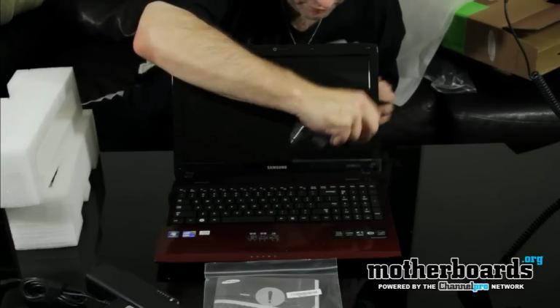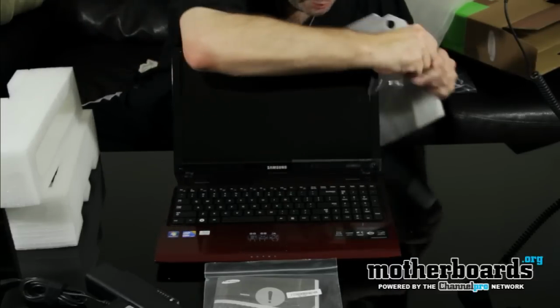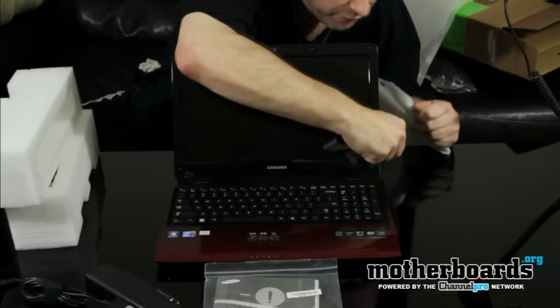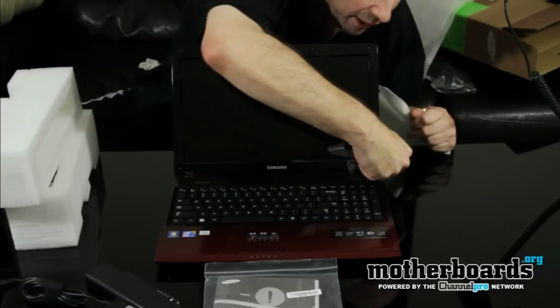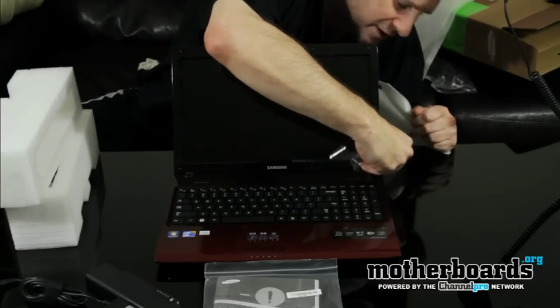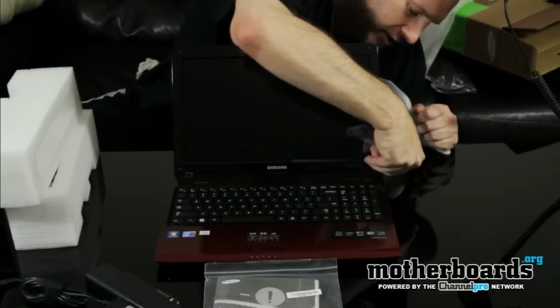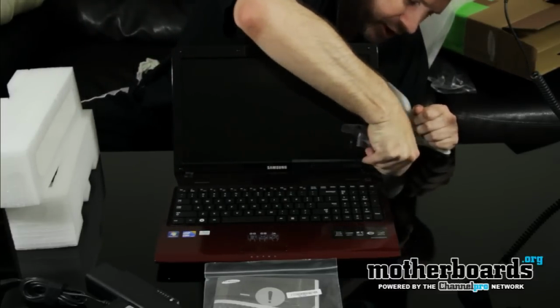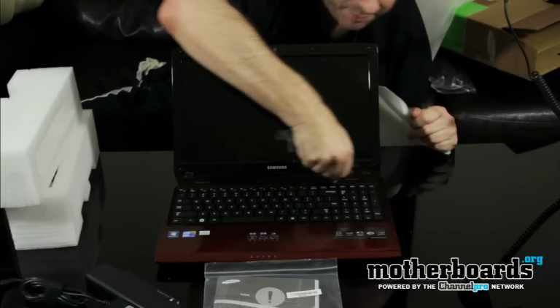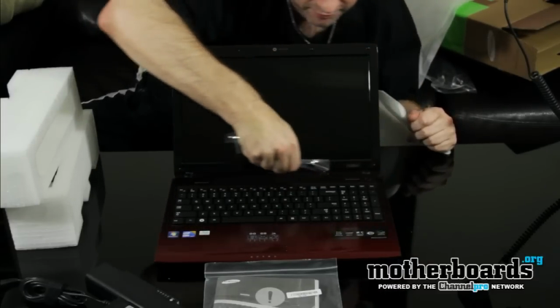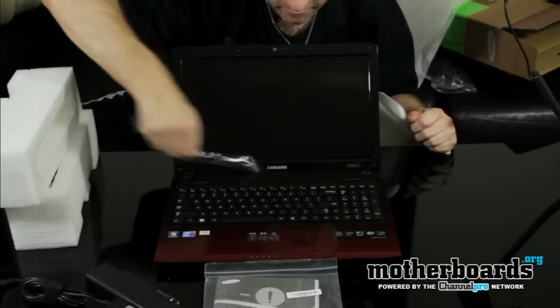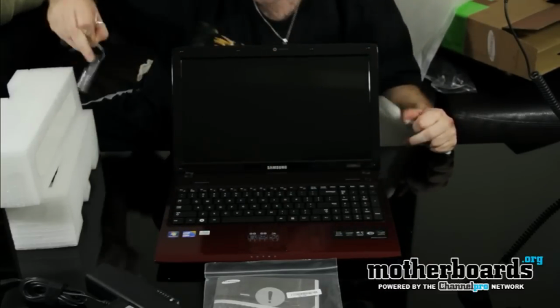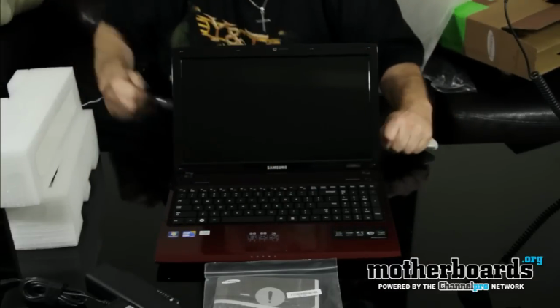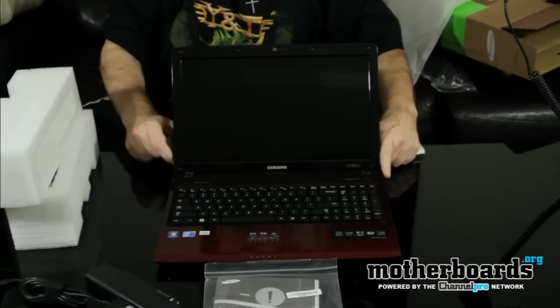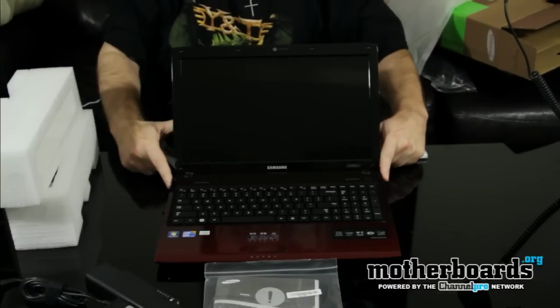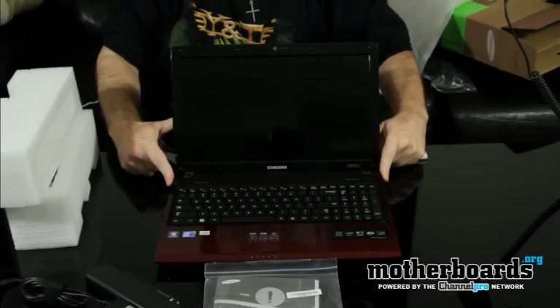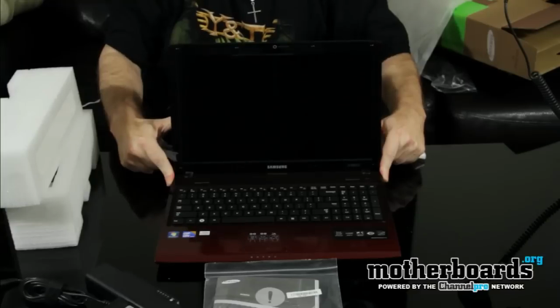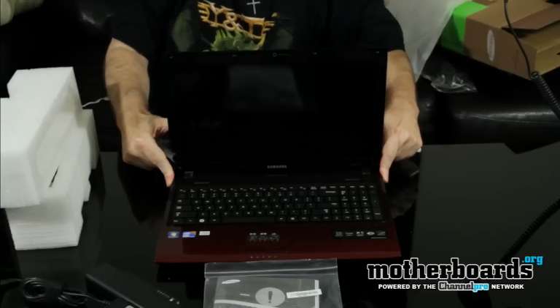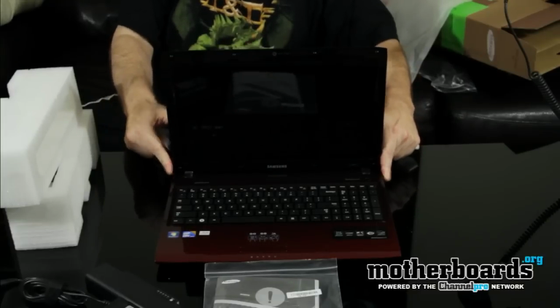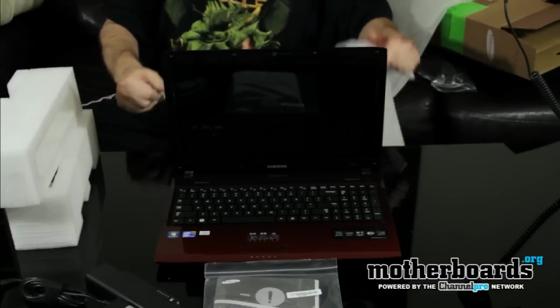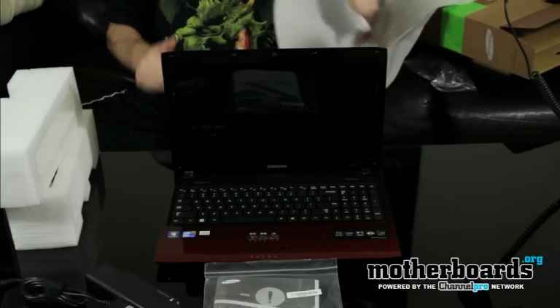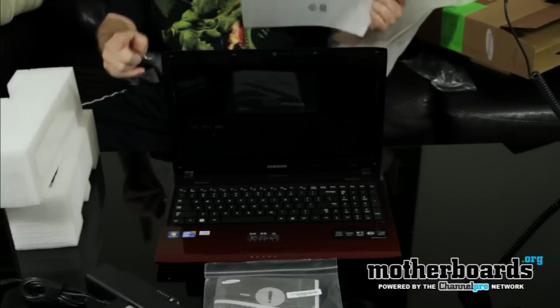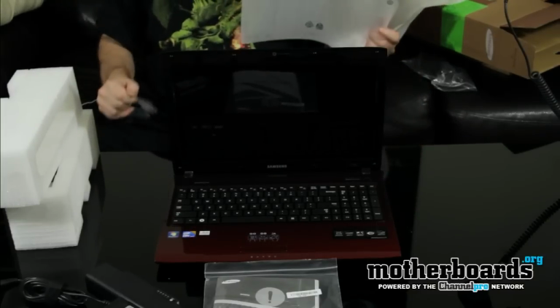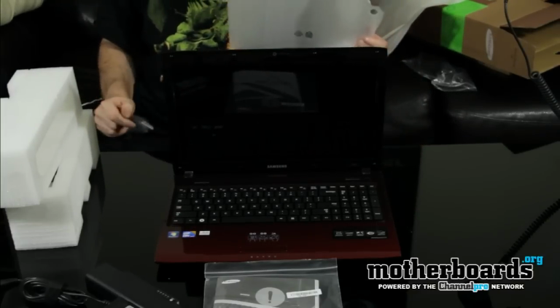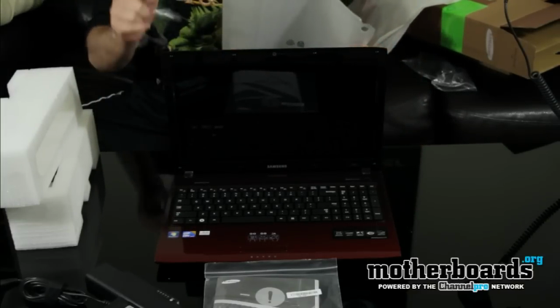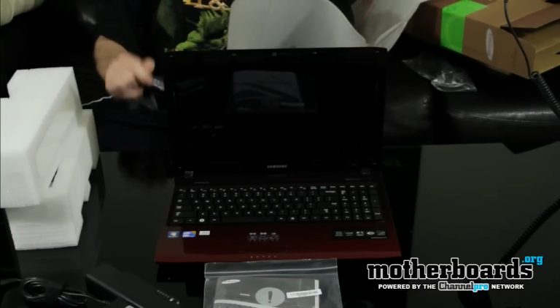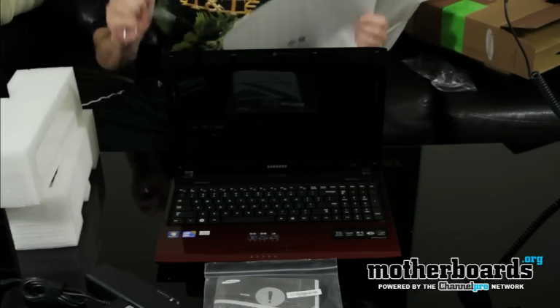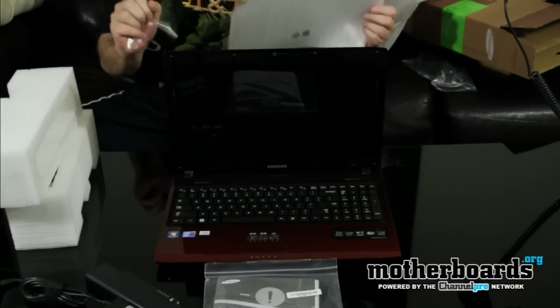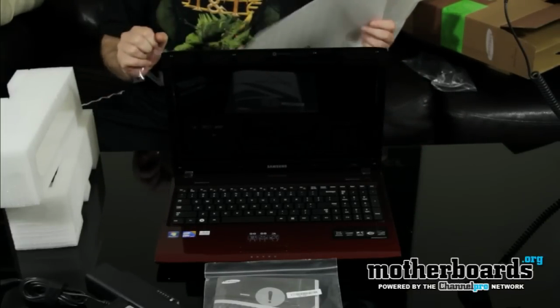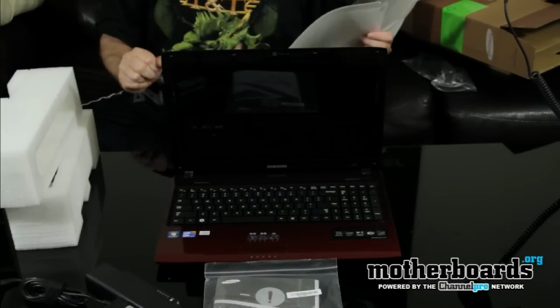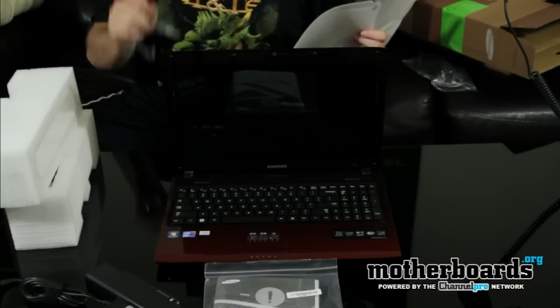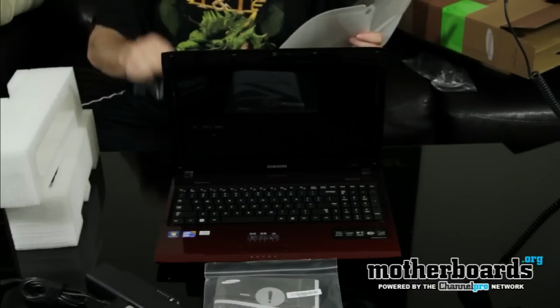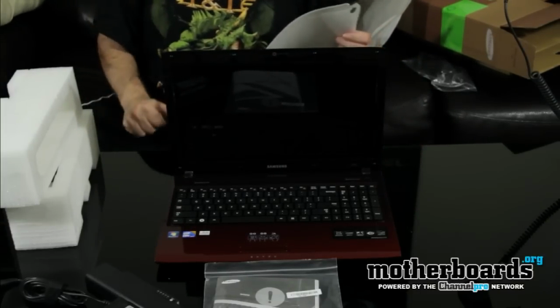Just look at the beauty of this thing — there's another tape on it, so let's take a look at the beauty and elegance of this nice laptop. This is everything that comes in the box. We'll do a full review and tell you how this thing works over the next couple of days. Thanks for watching.